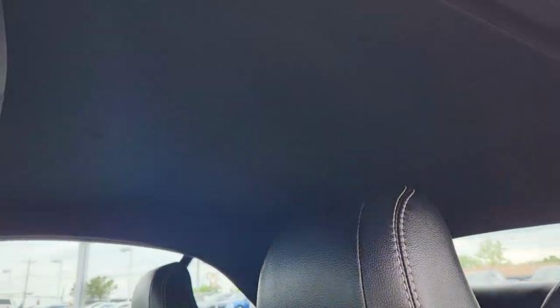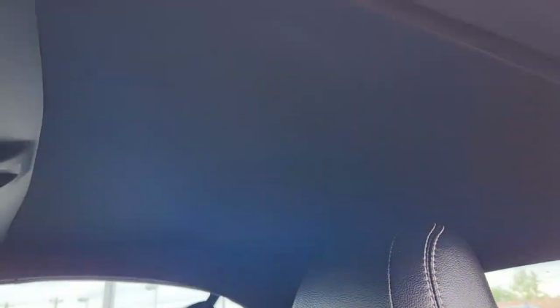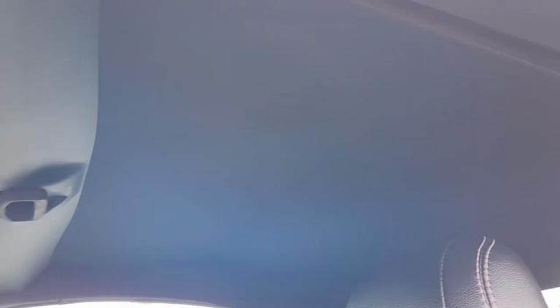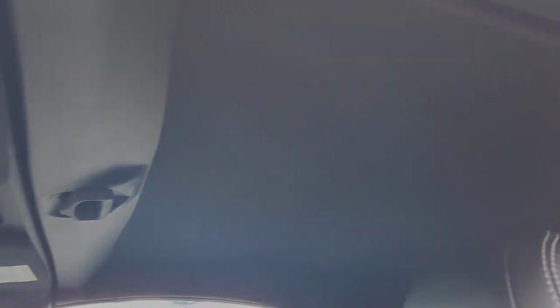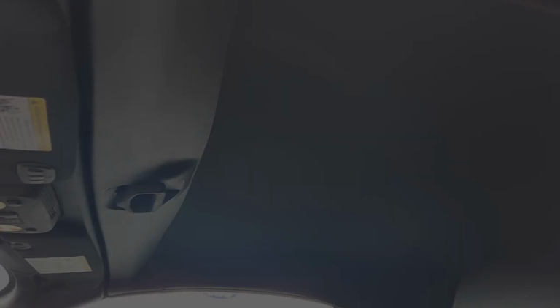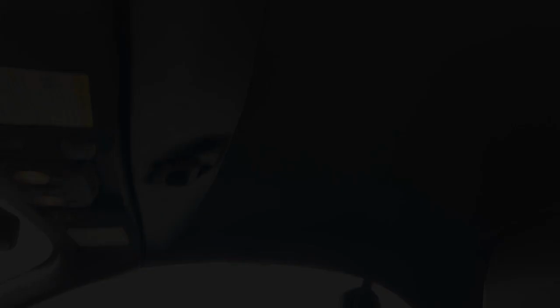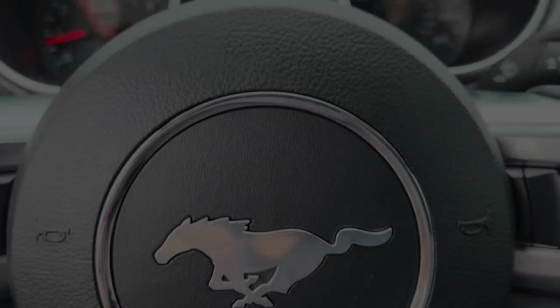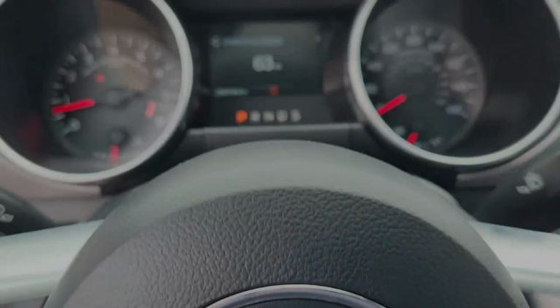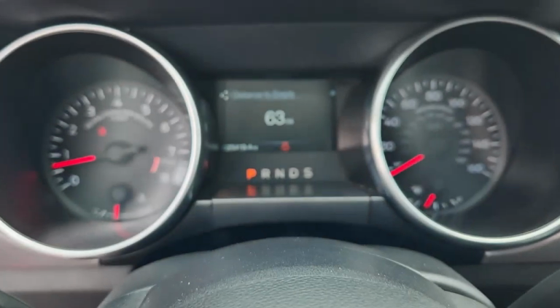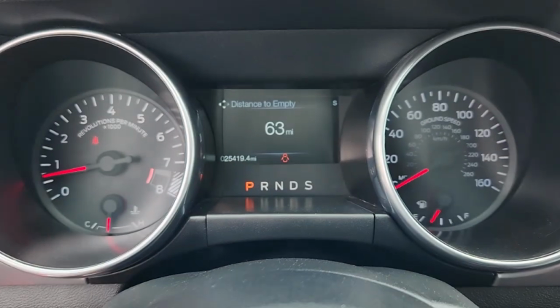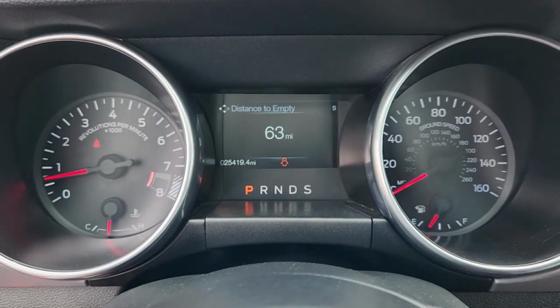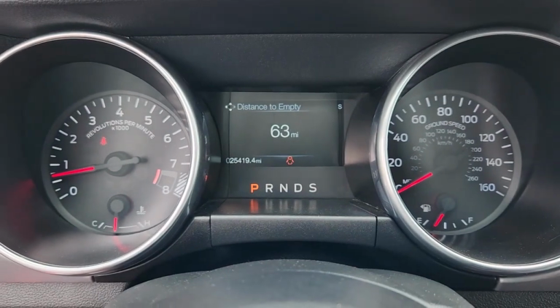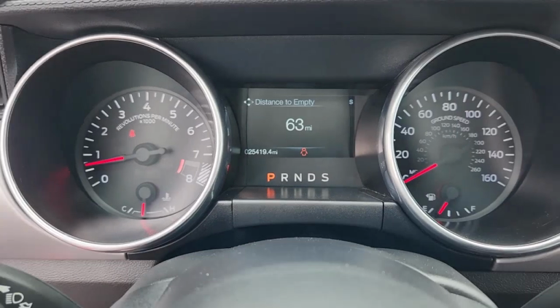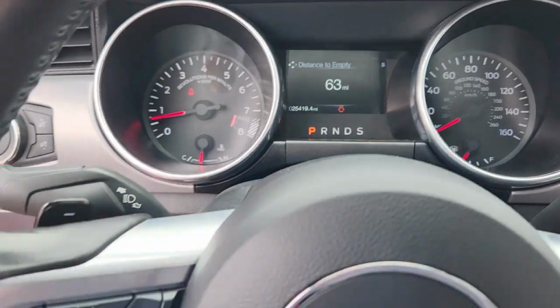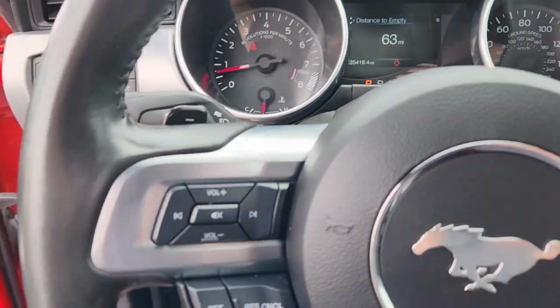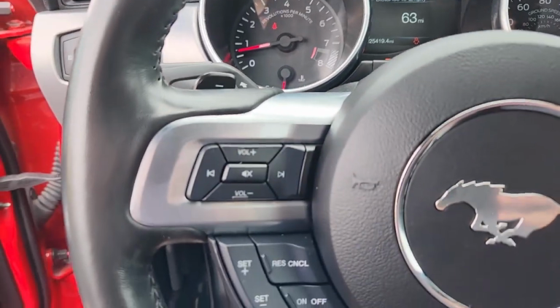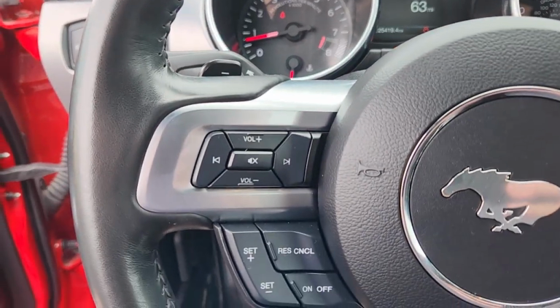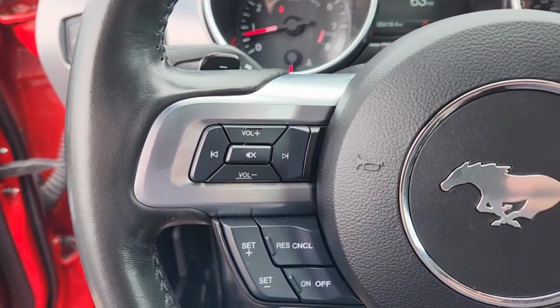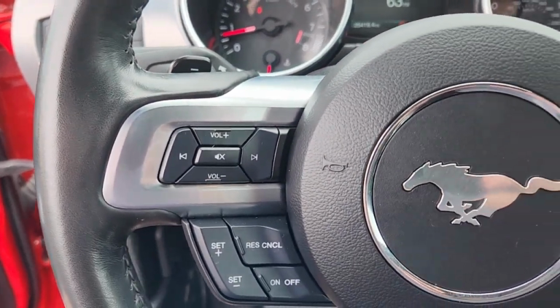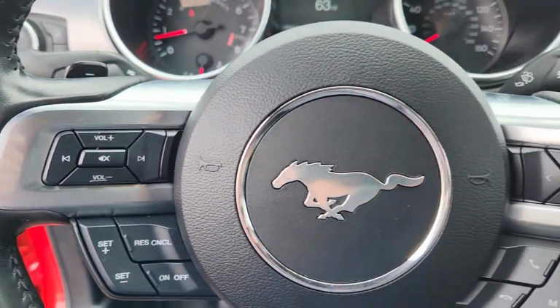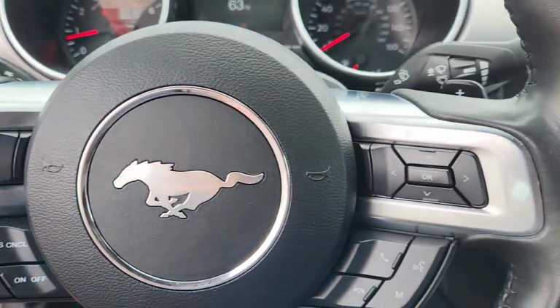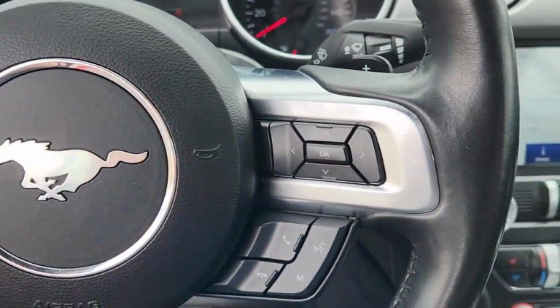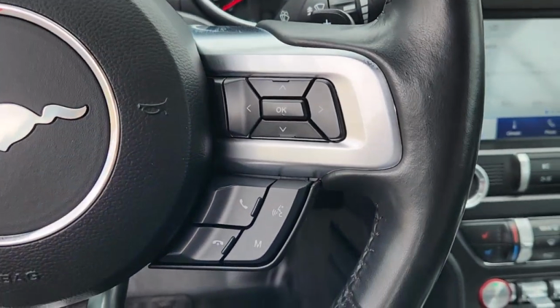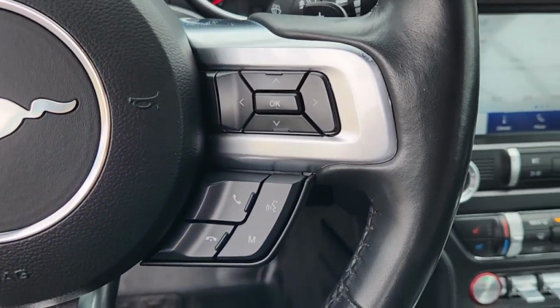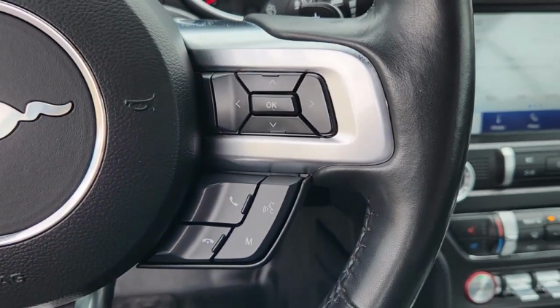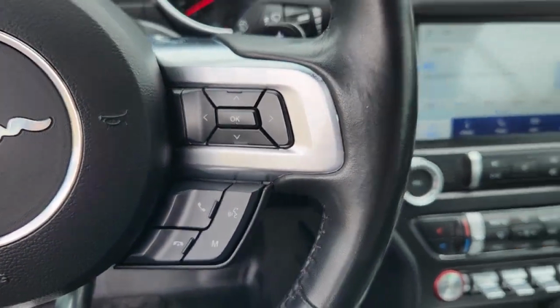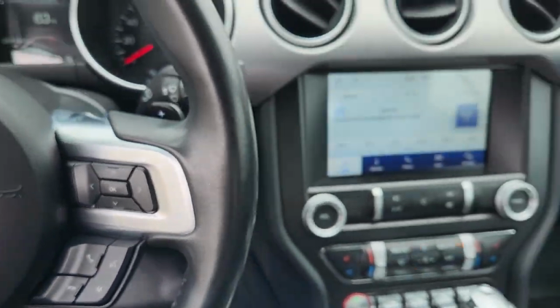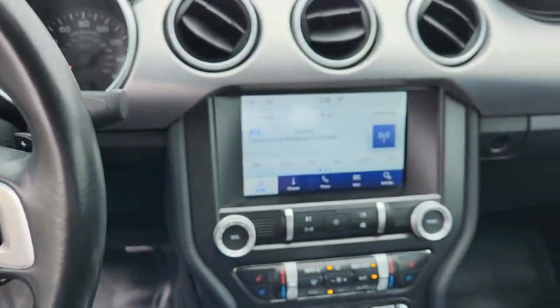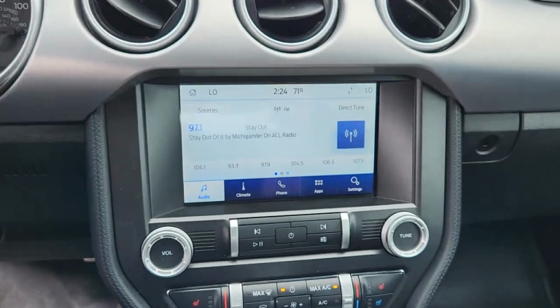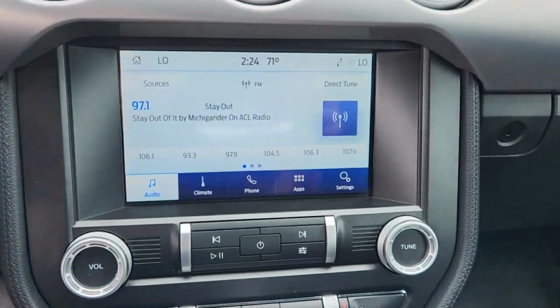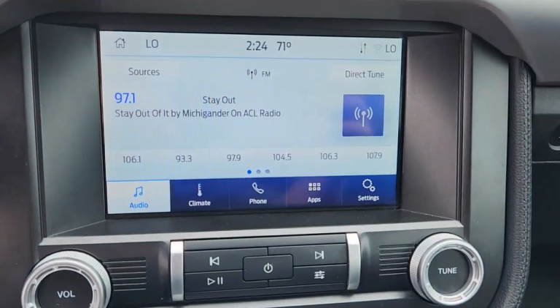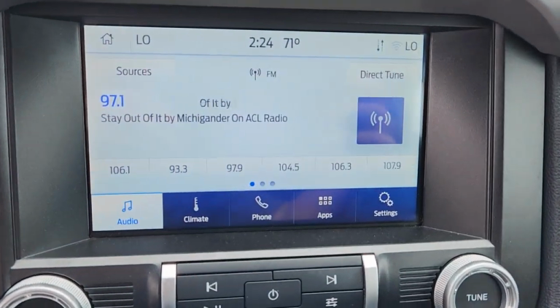Power driver's seat. Get behind the wheel of this Mustang and immerse yourself in the ultimate expression of driving freedom. Our knowledgeable staff will give you an outstanding test drive experience.